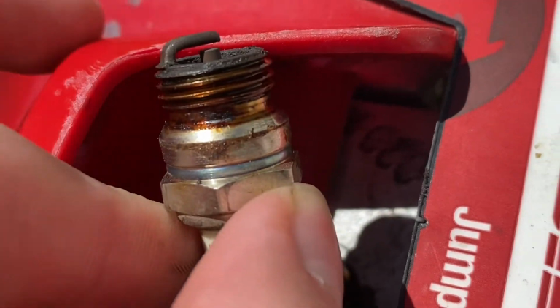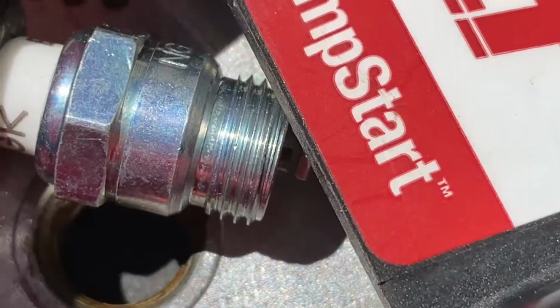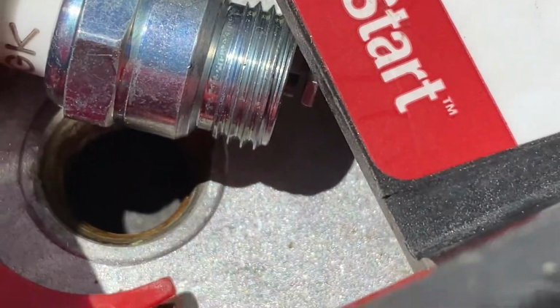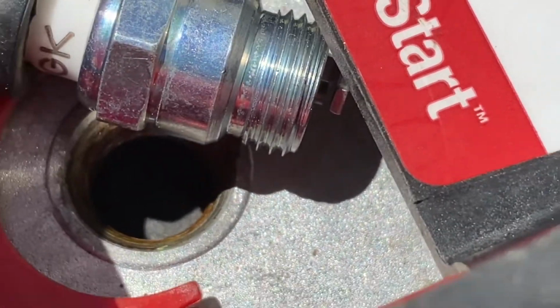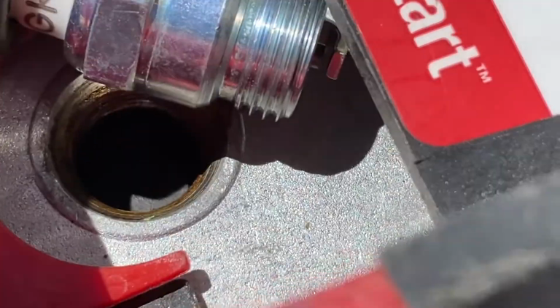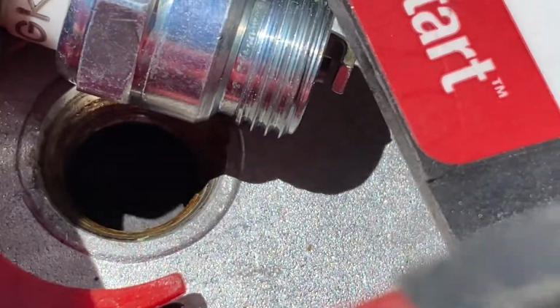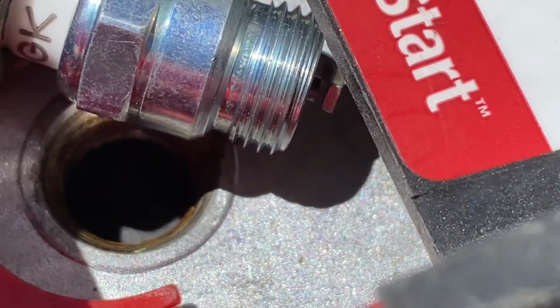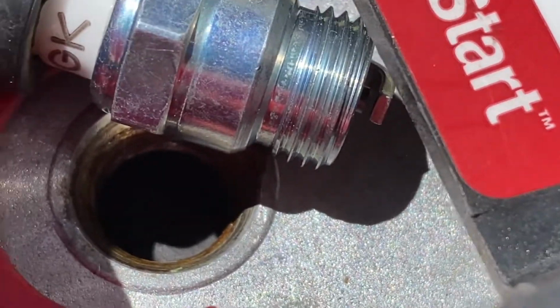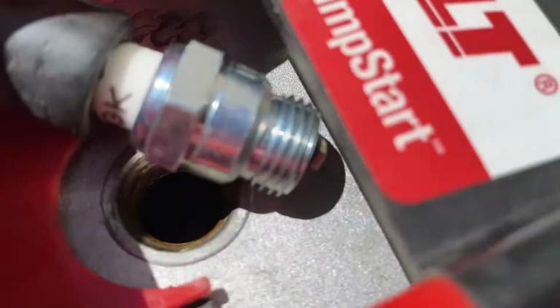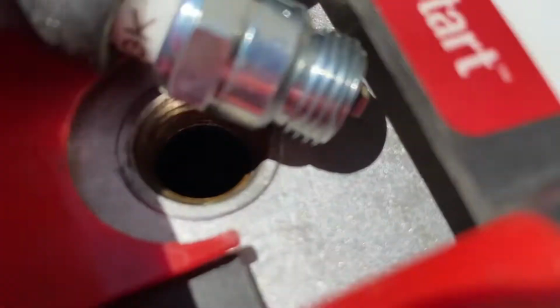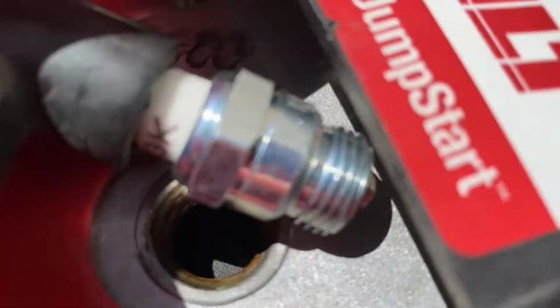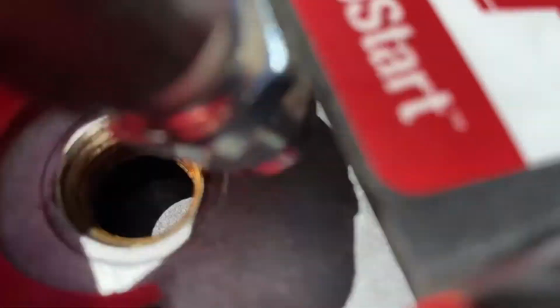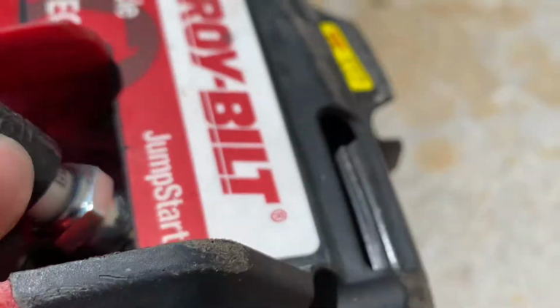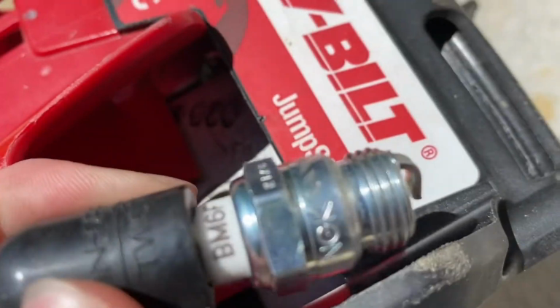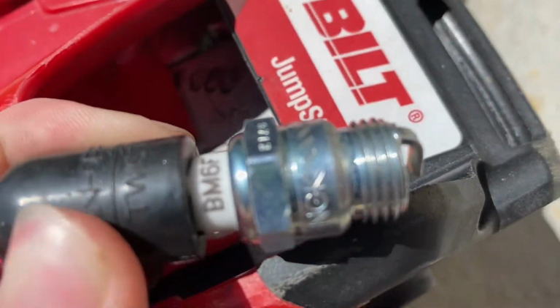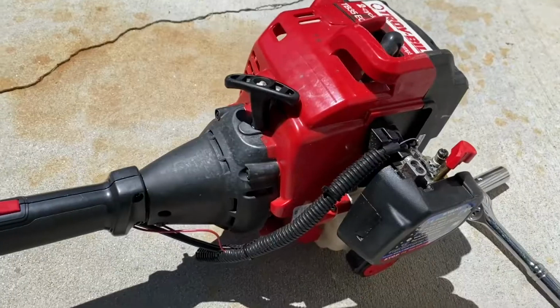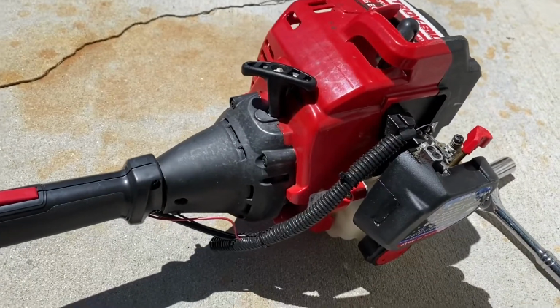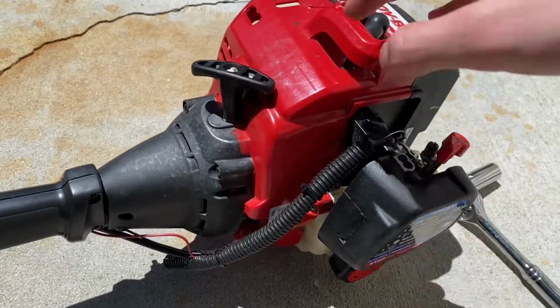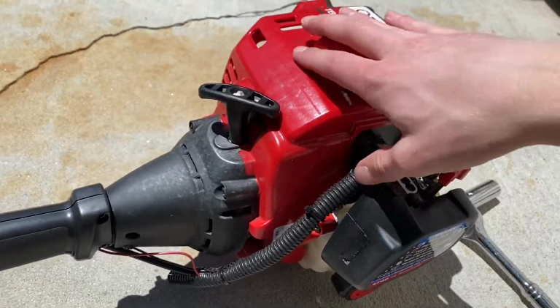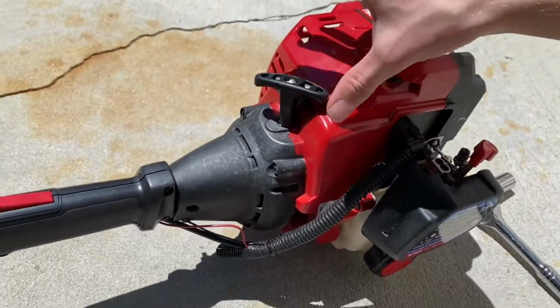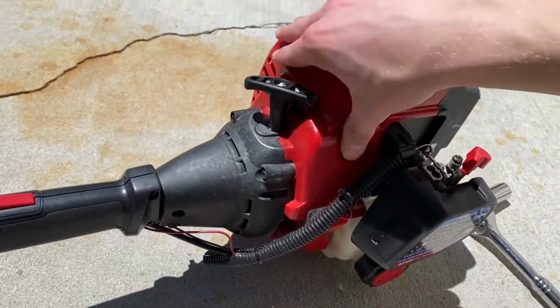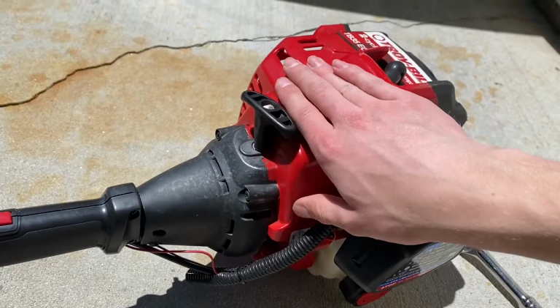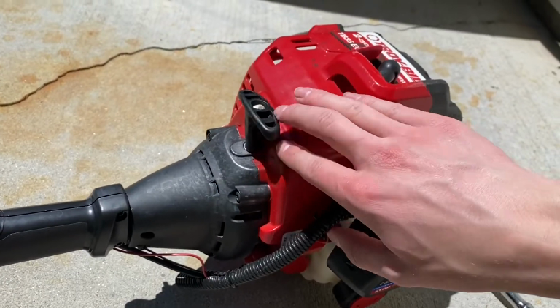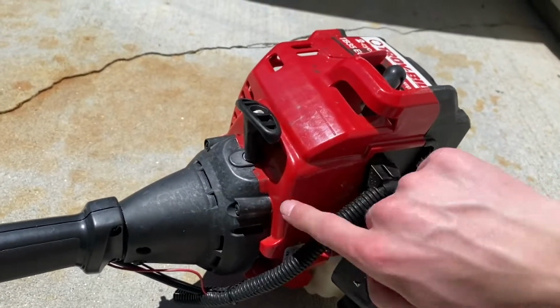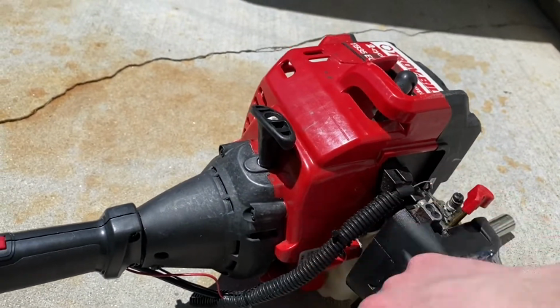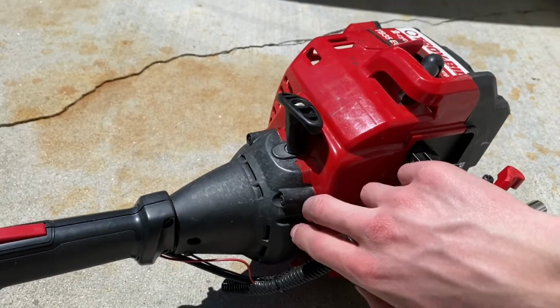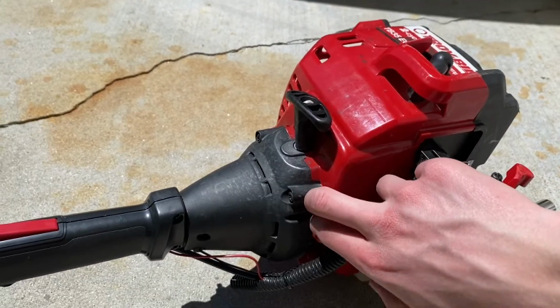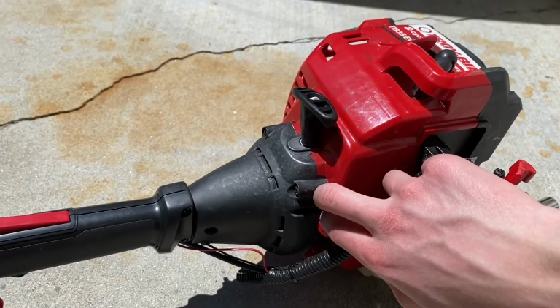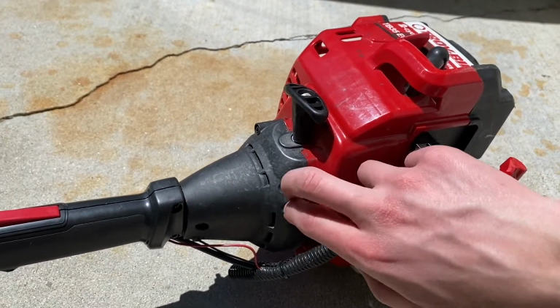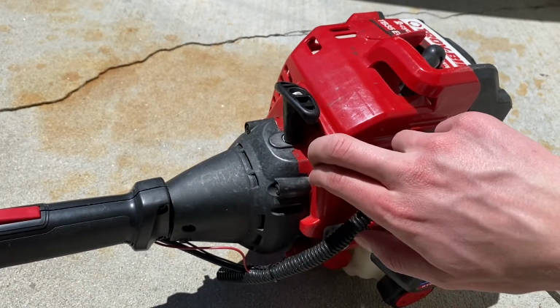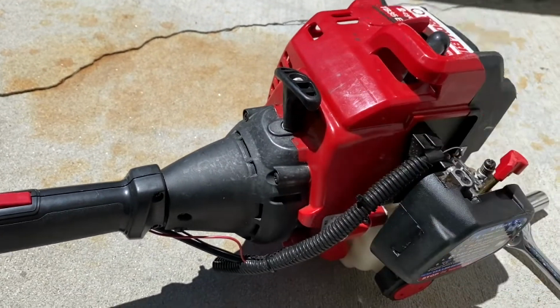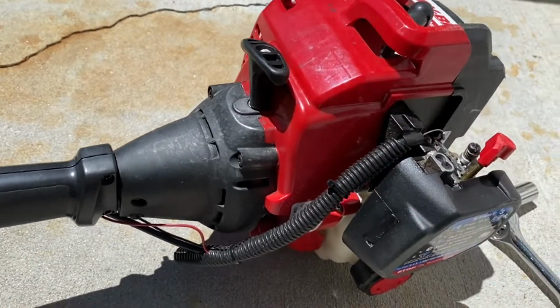Got a new plug in there. Let's see if it'll spark — still nothing. All right, let's take this case off so we can get to the stator and see if there's something wrong with that.